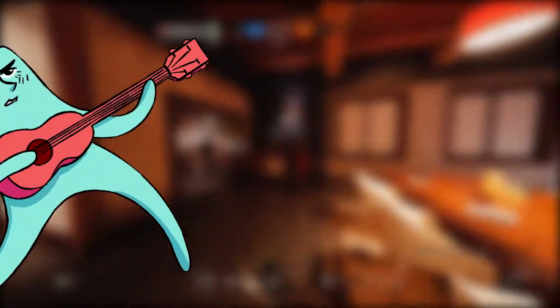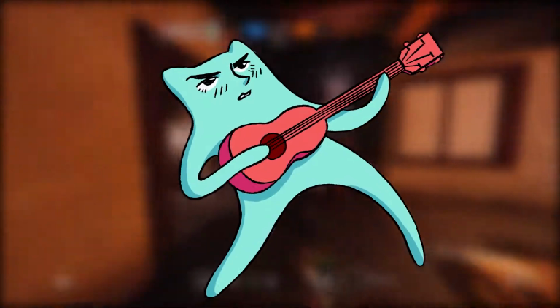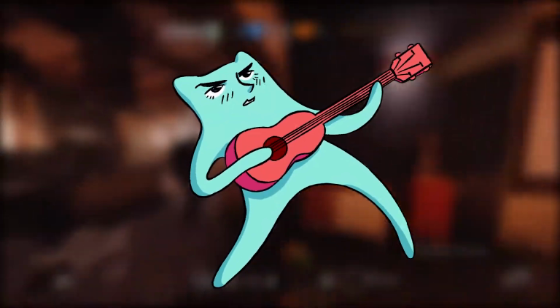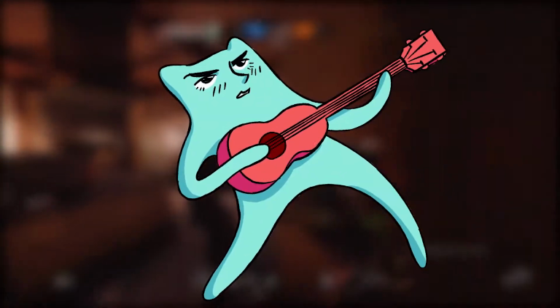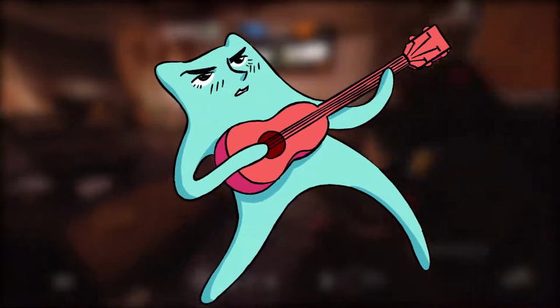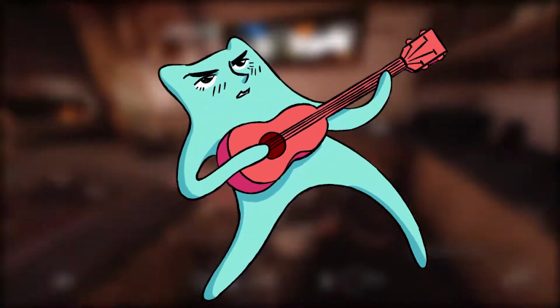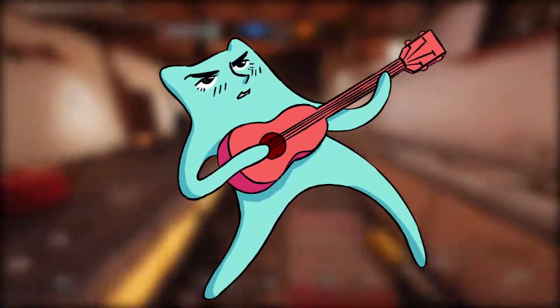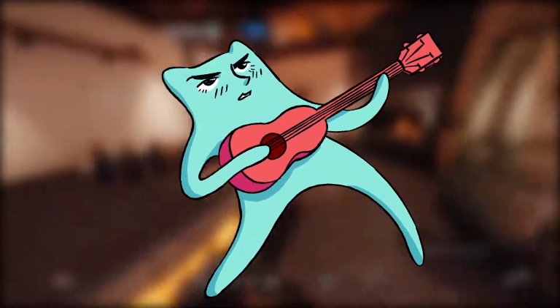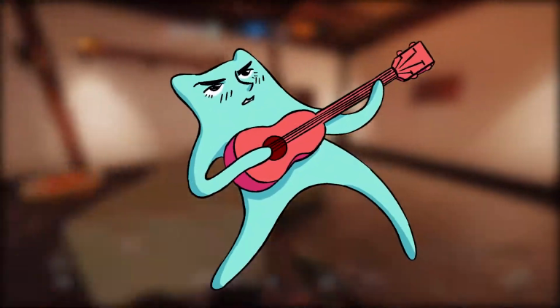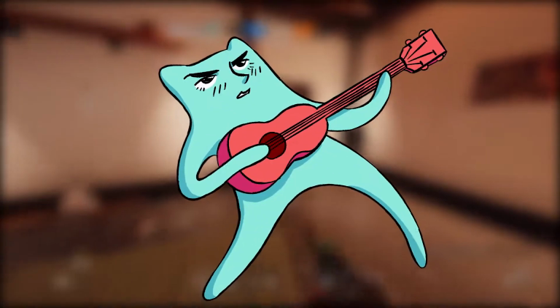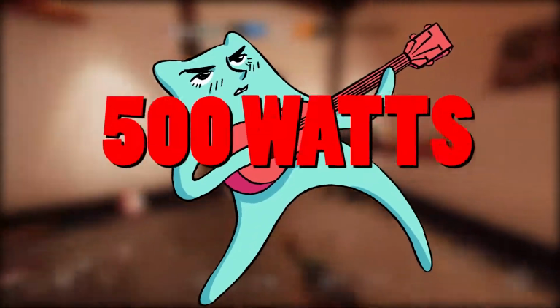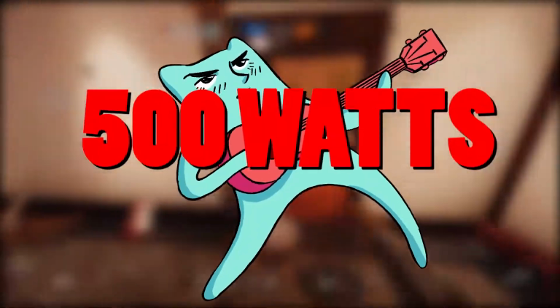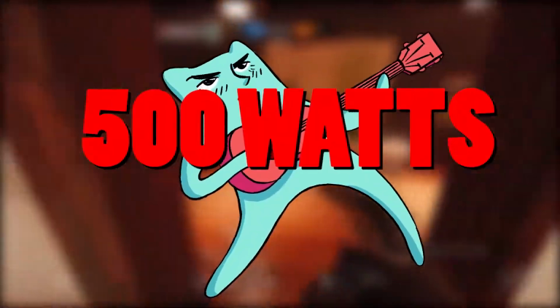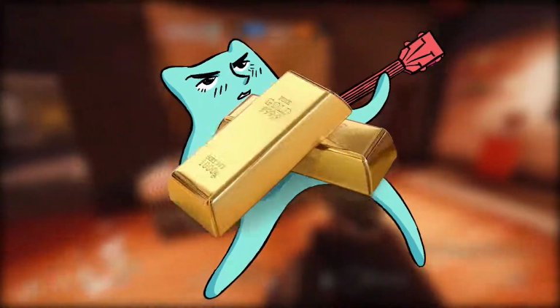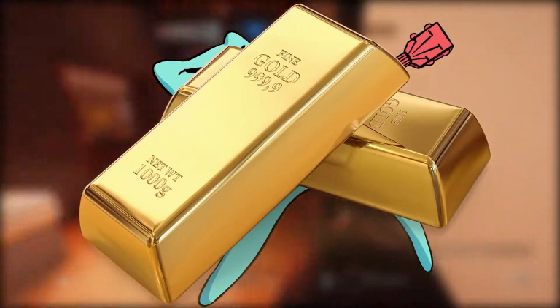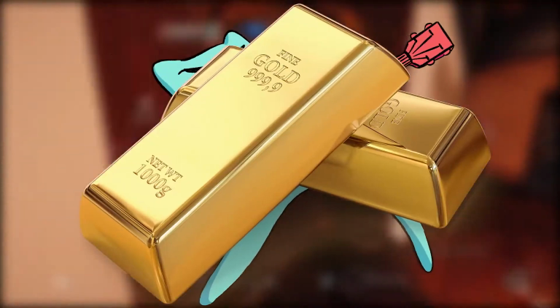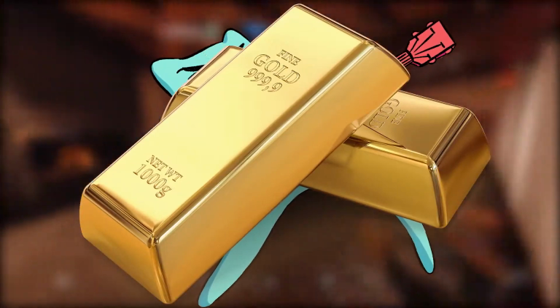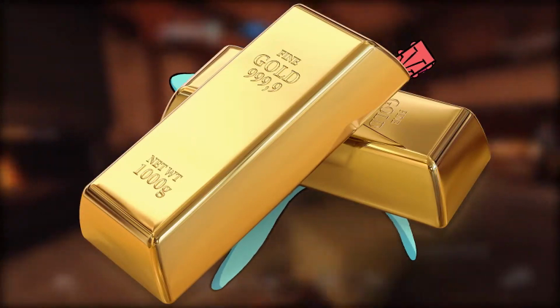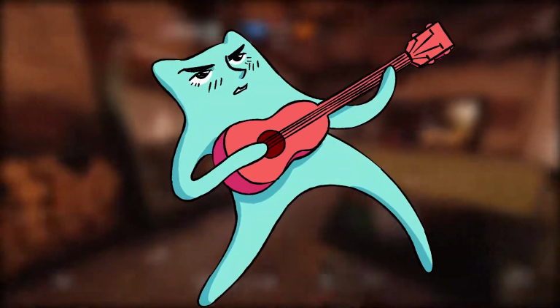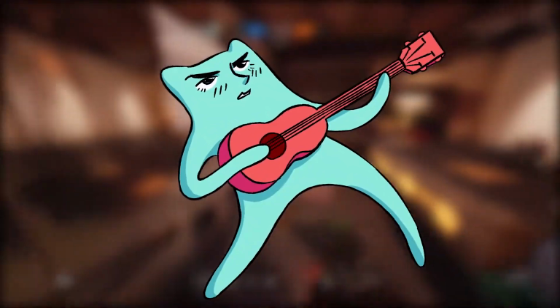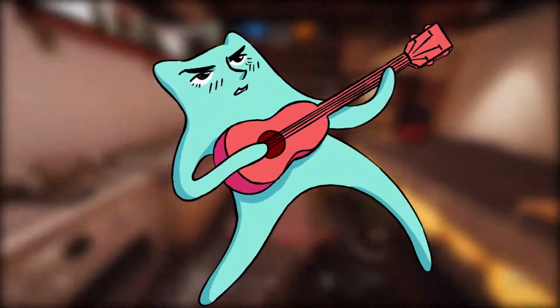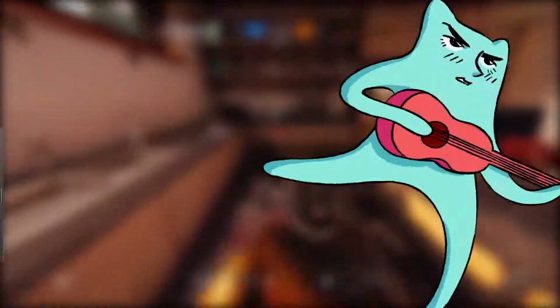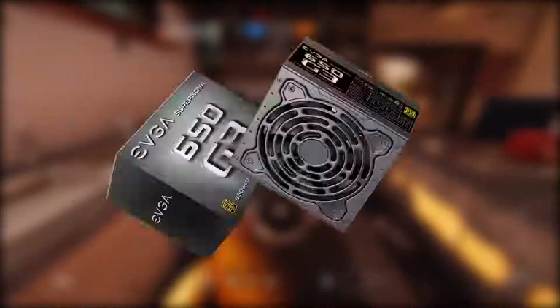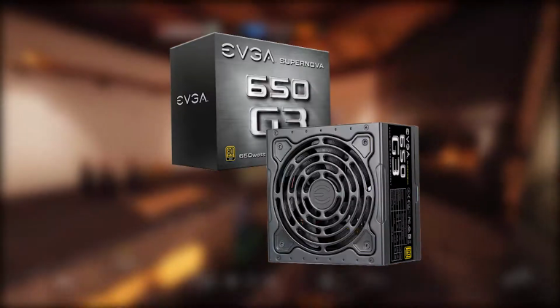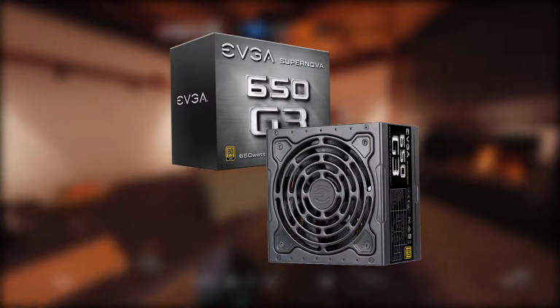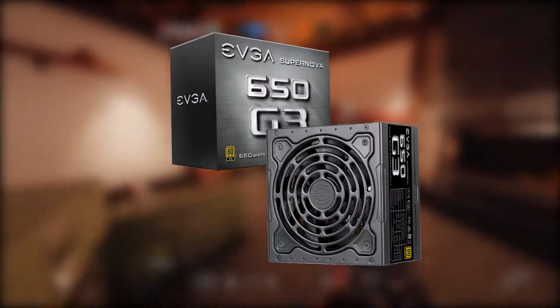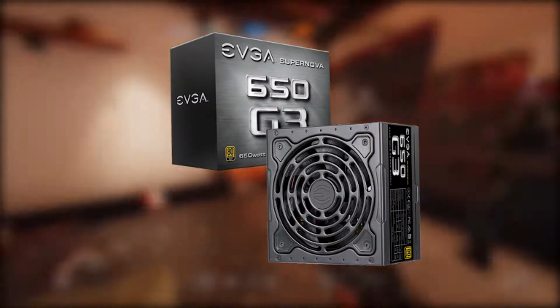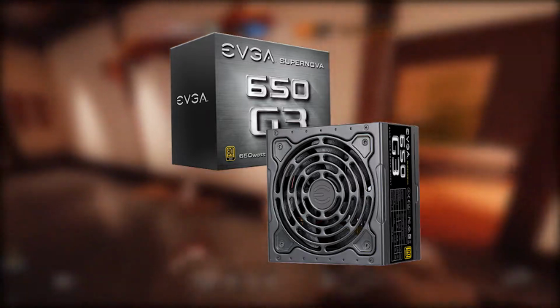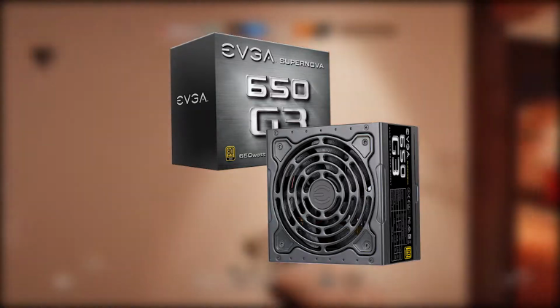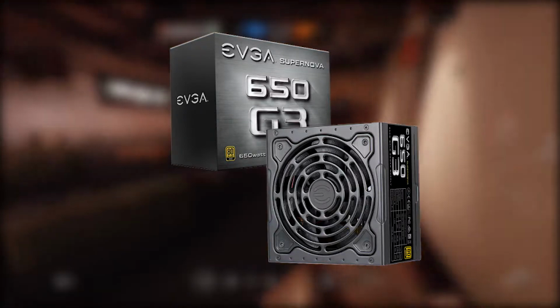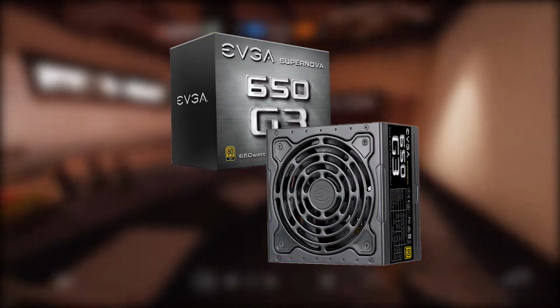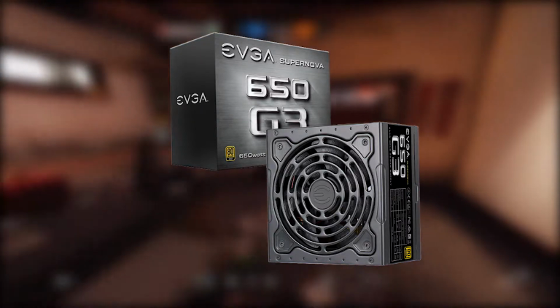For the power supply, it doesn't really matter — preferably at least 500W and Gold Certified. For the sake of this build, I use an EVGA Supernova 650W Gold Certified Power Supply.